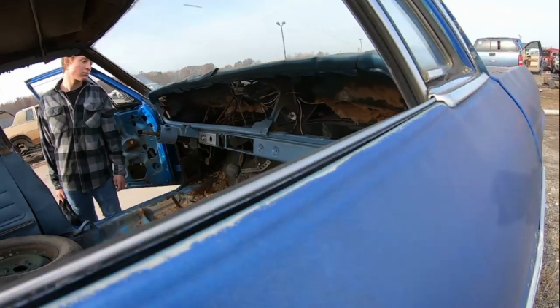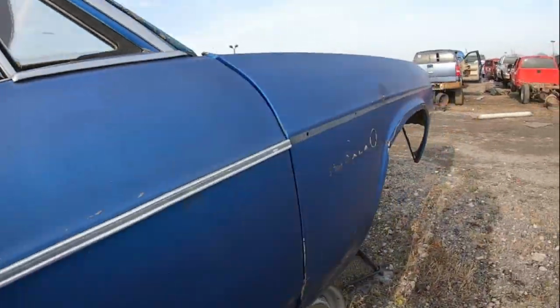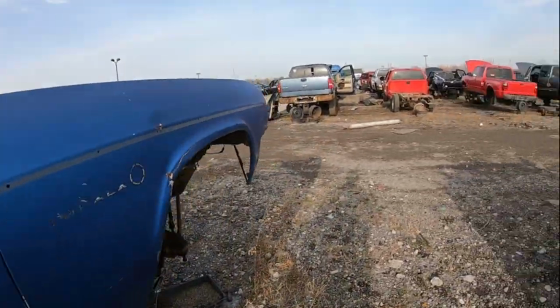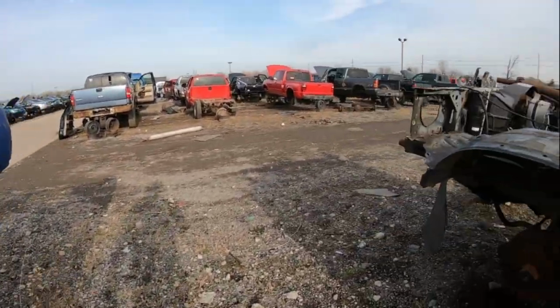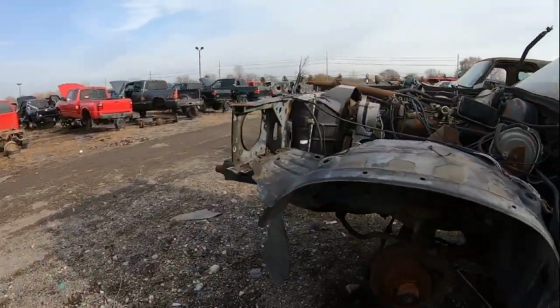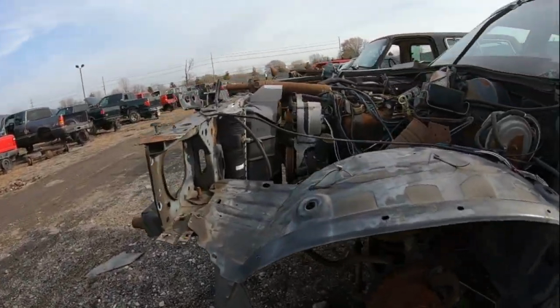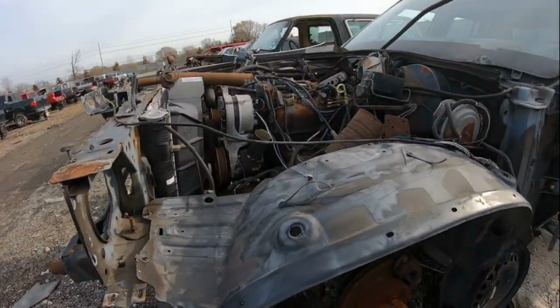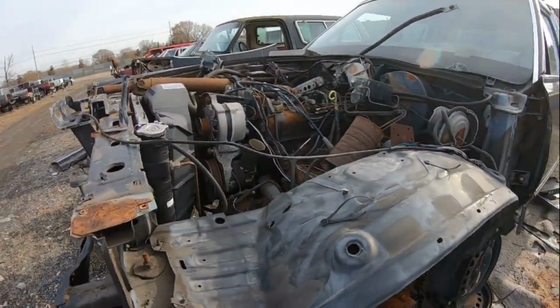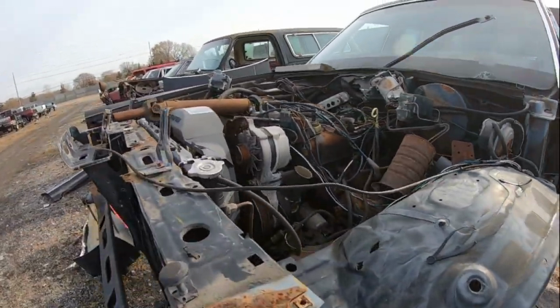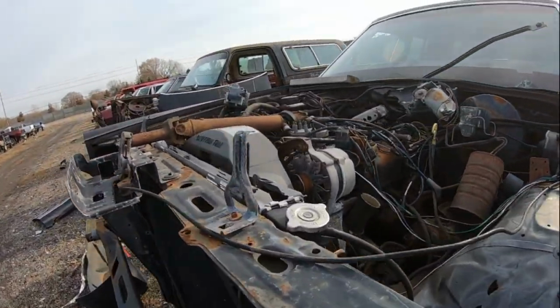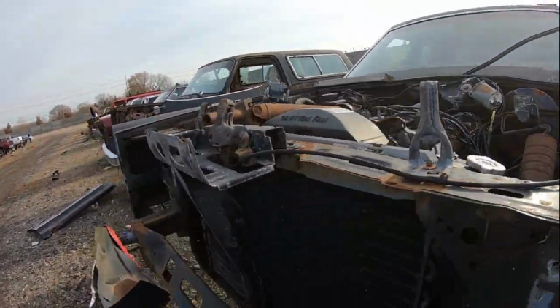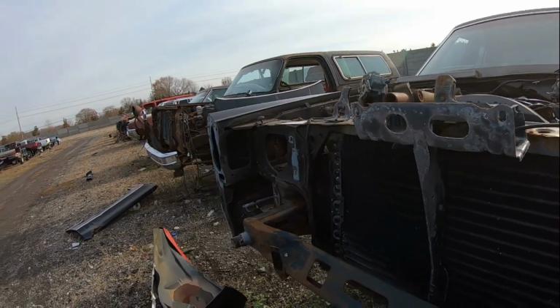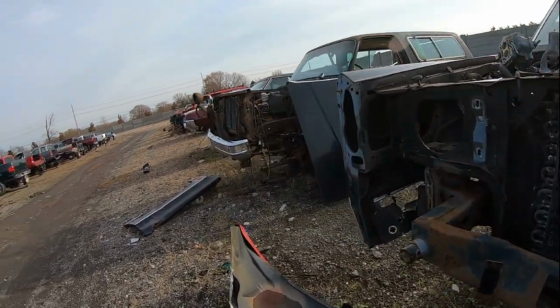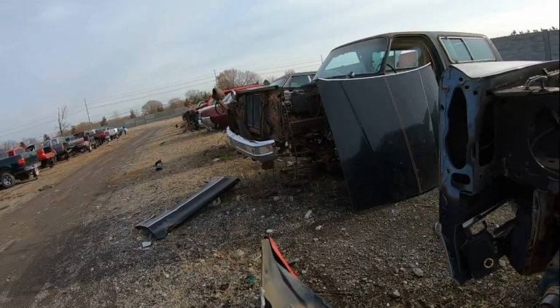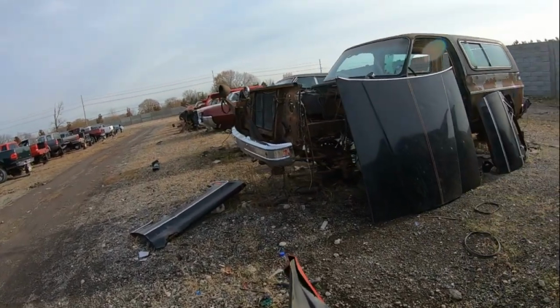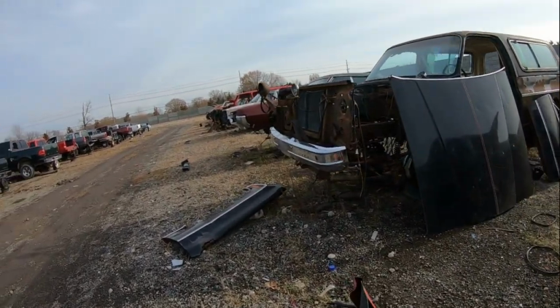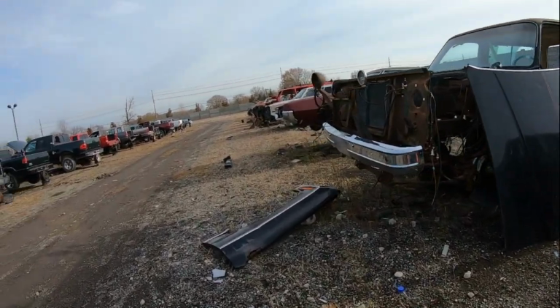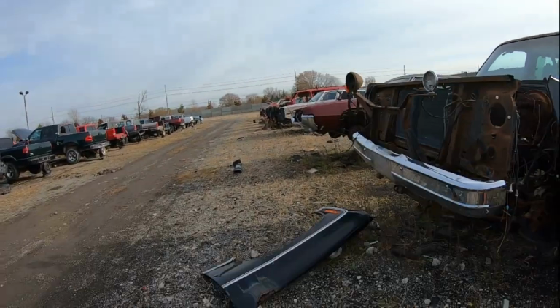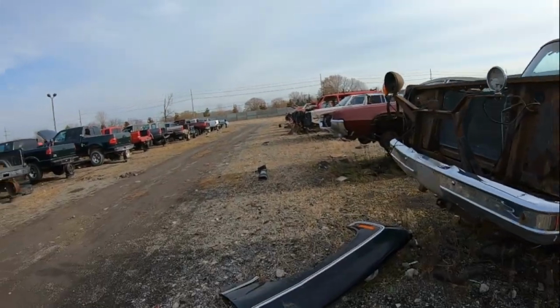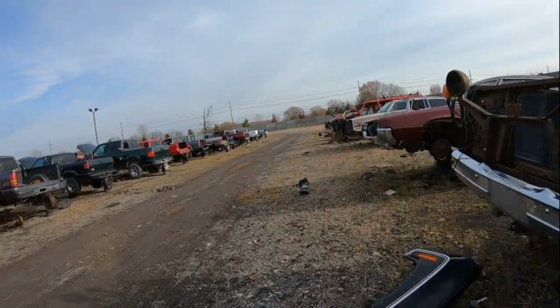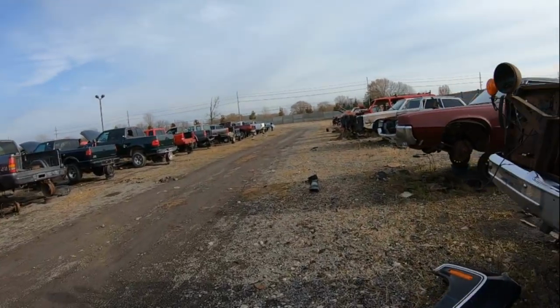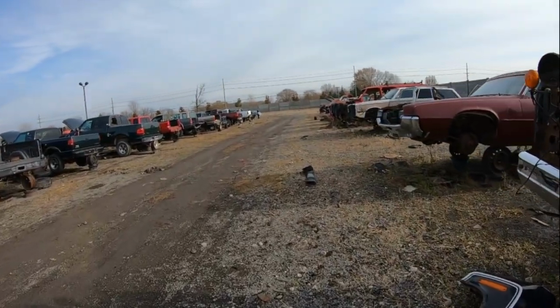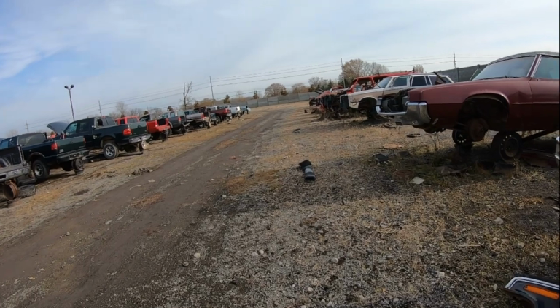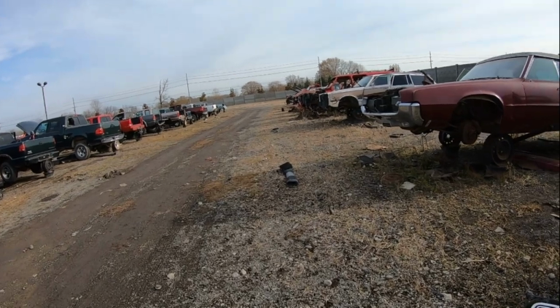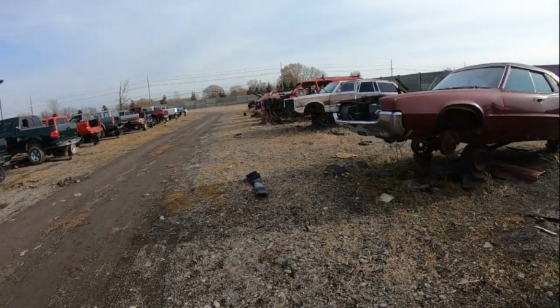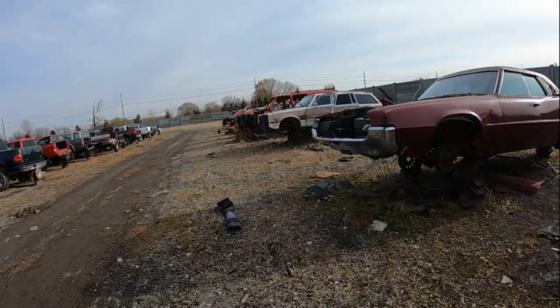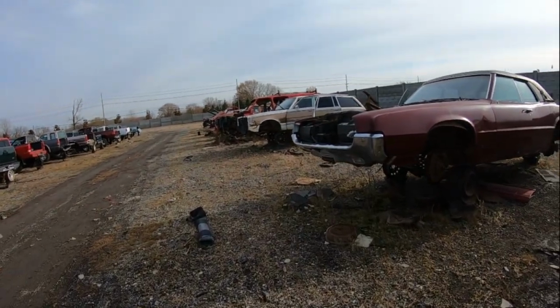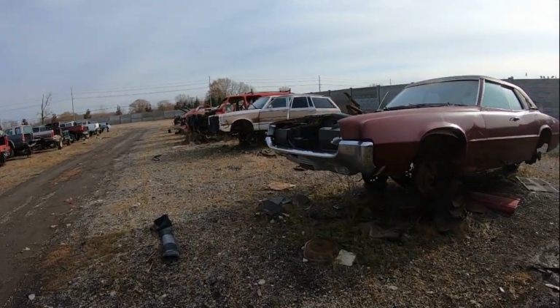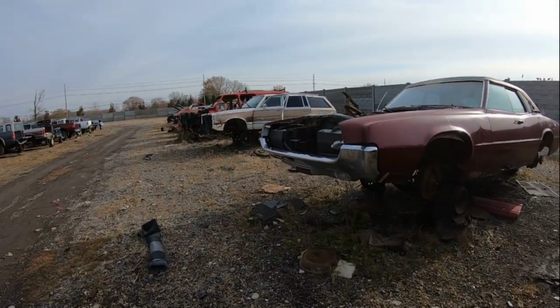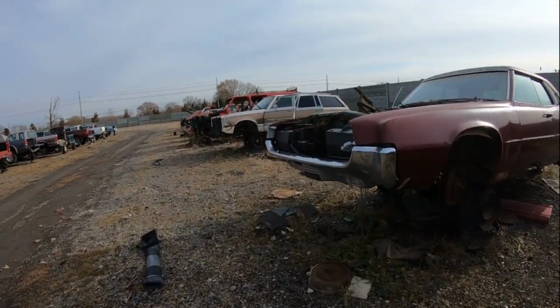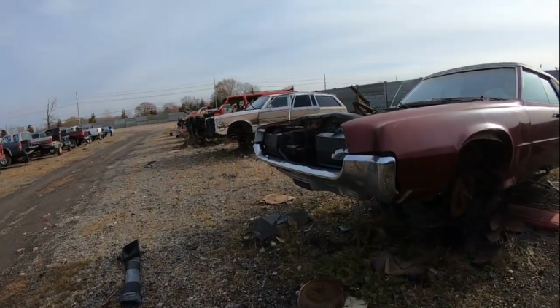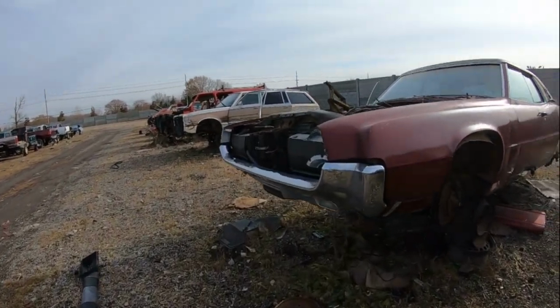Some more cars at the junkyard. Alright guys, this is just a quick video of us checking out the junkyard doing car stuff. If you want to see more videos like this, let us know — we can show some vehicles a little more in depth.